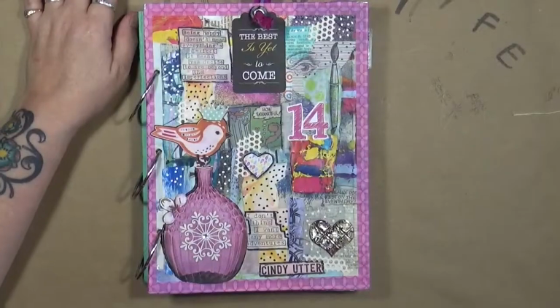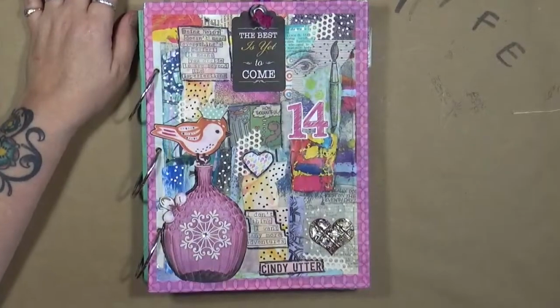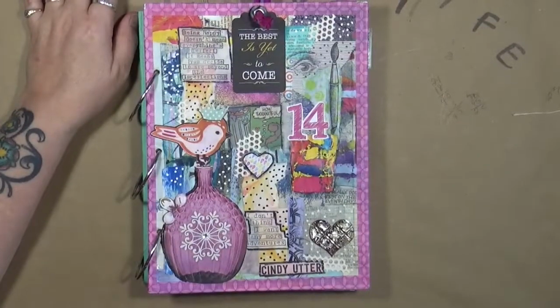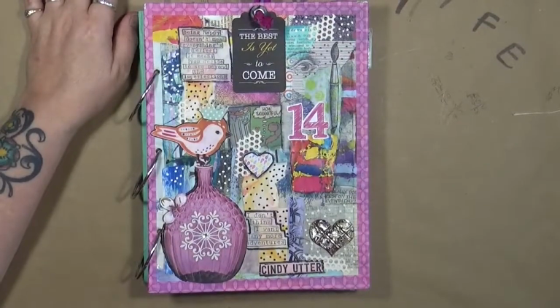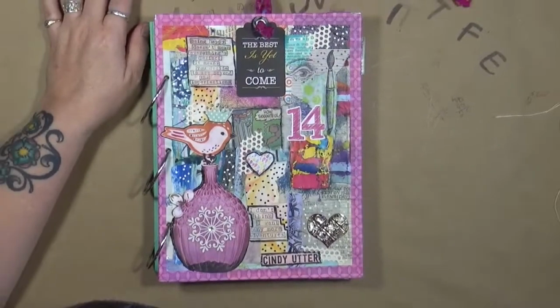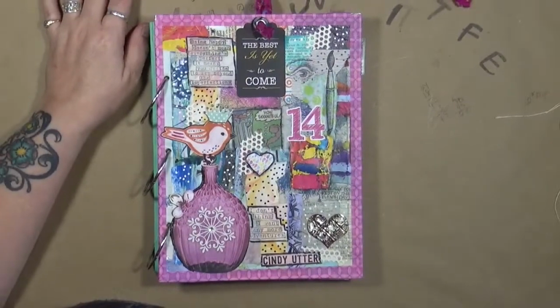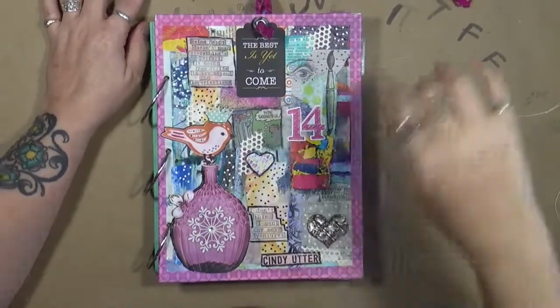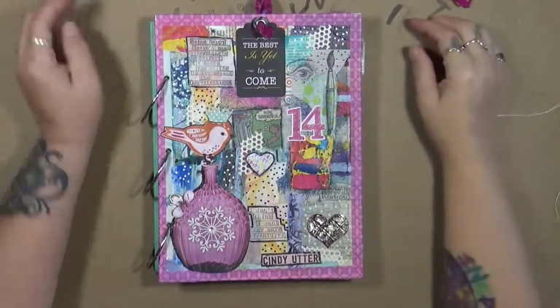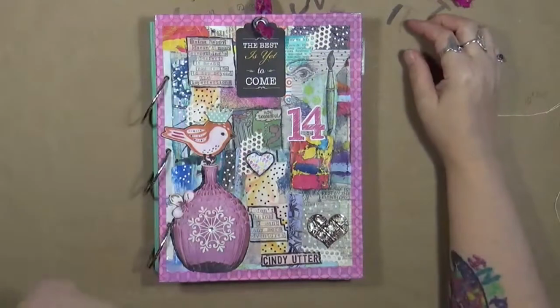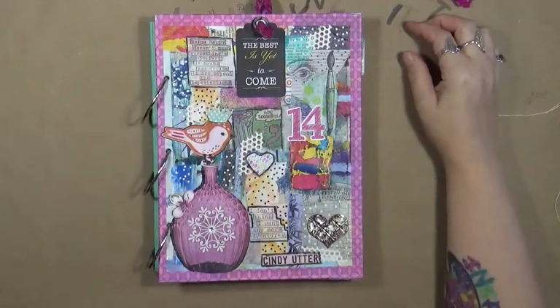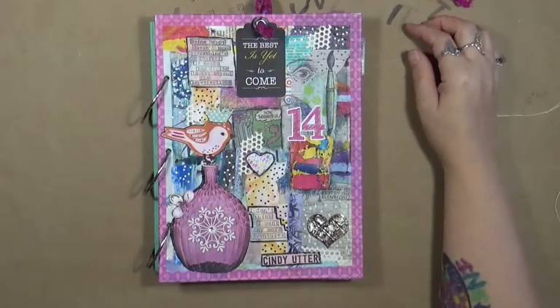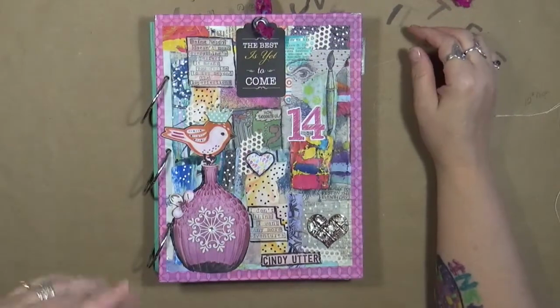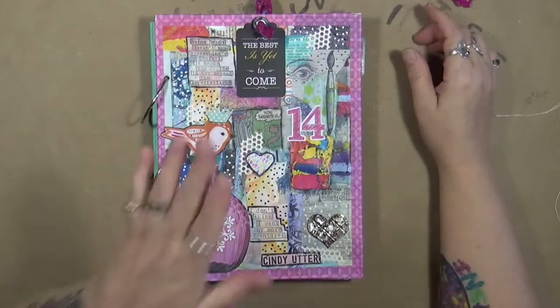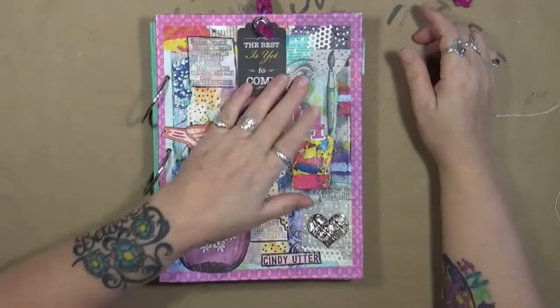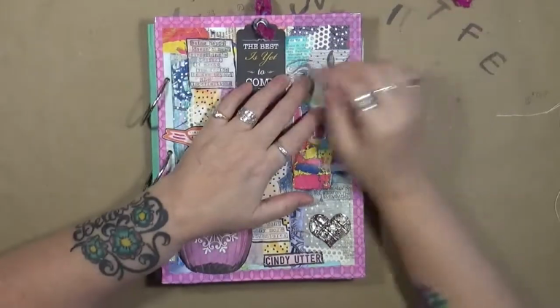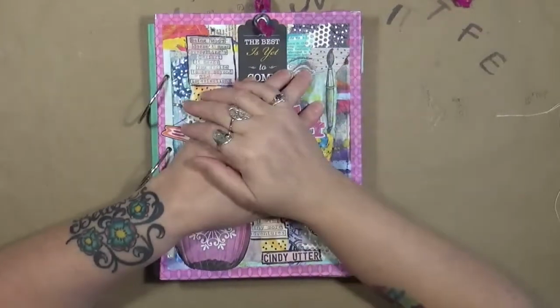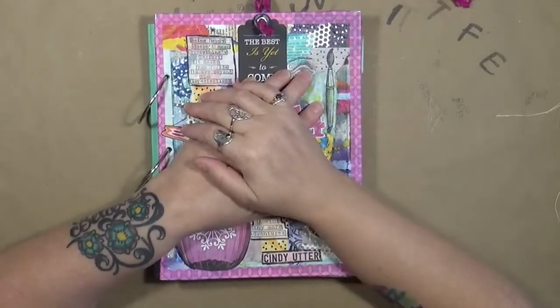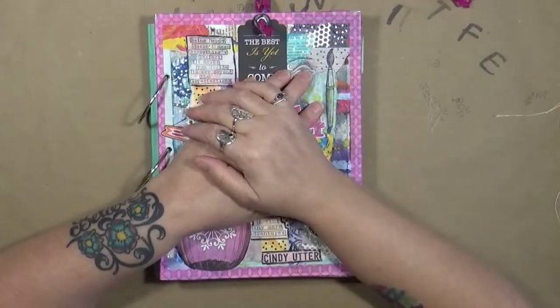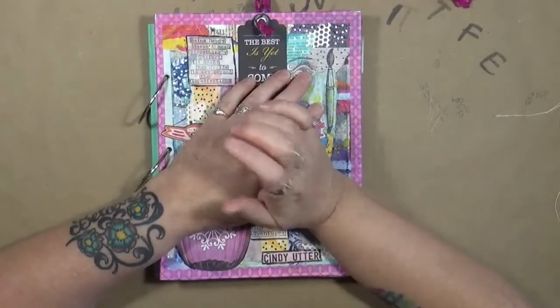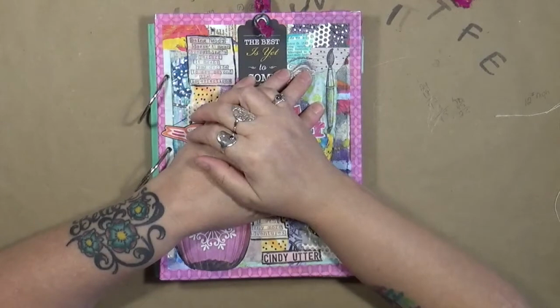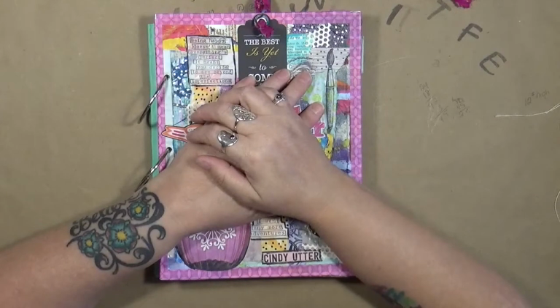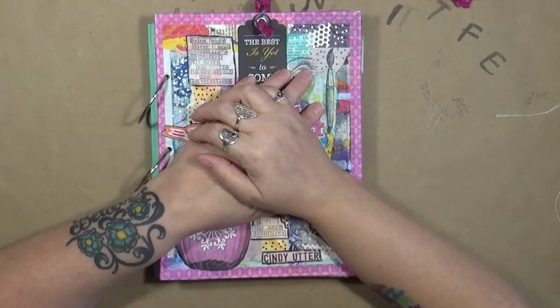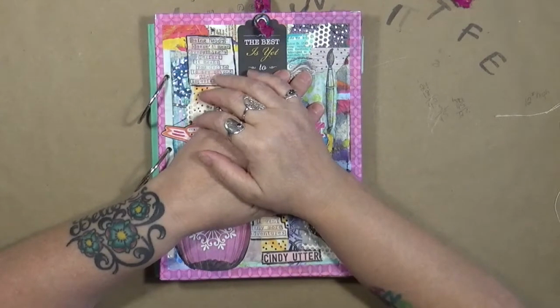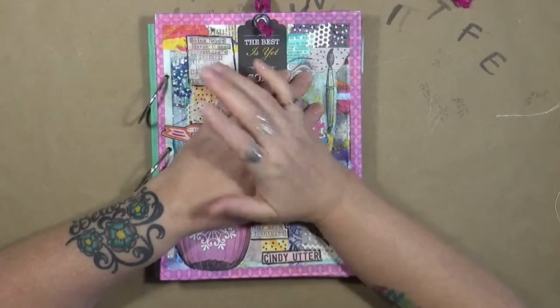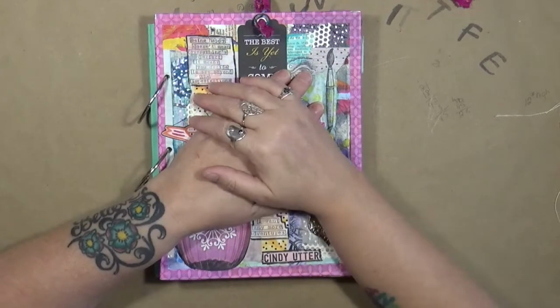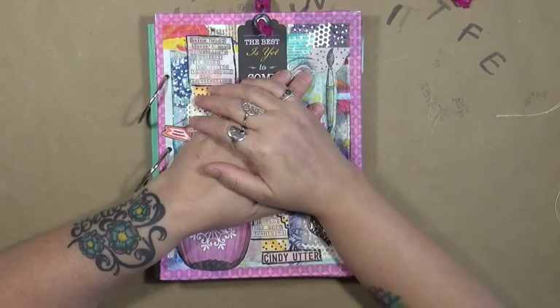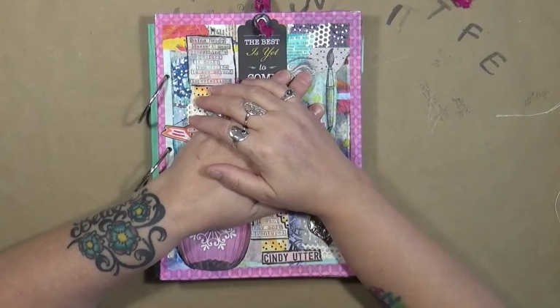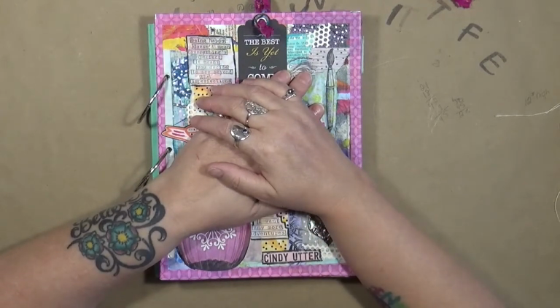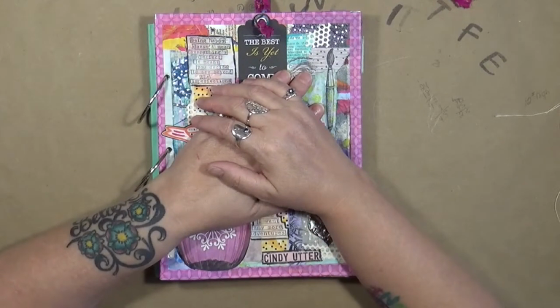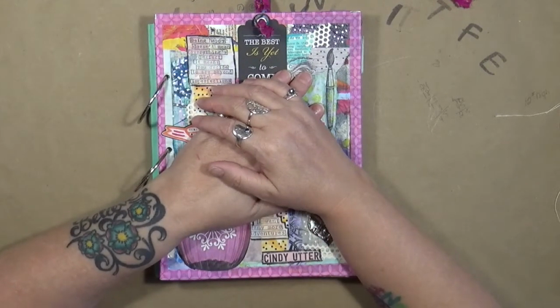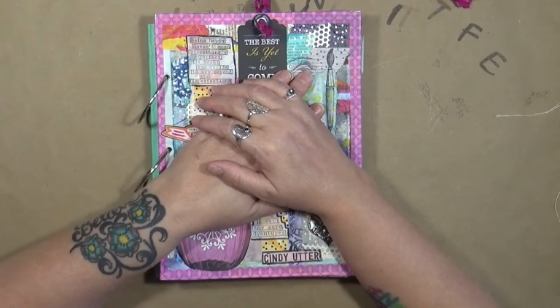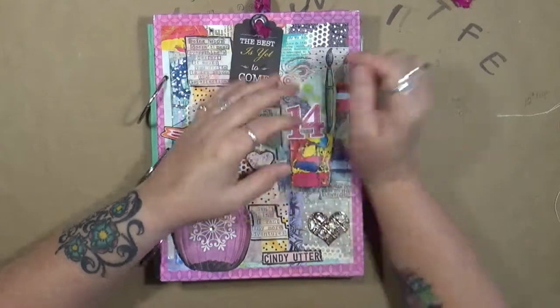Hi guys, Cindy Otter here with my Artie Endeavors. How are you doing today? I'm doing pretty good. Today we're here to talk about my creative year and what we are going to talk about is this week's prompt, which is 'reduce.'